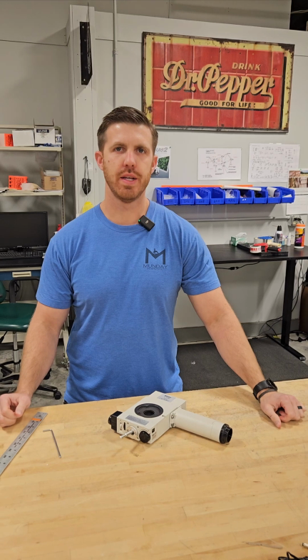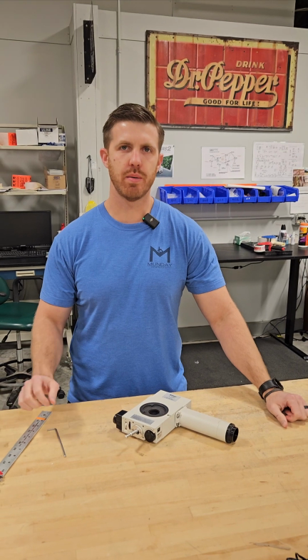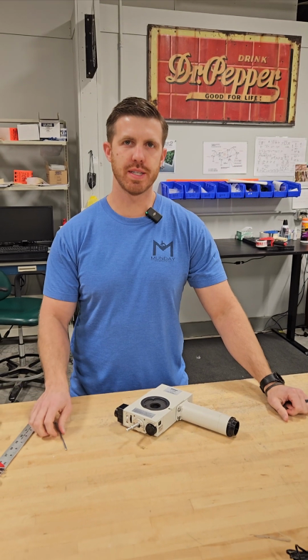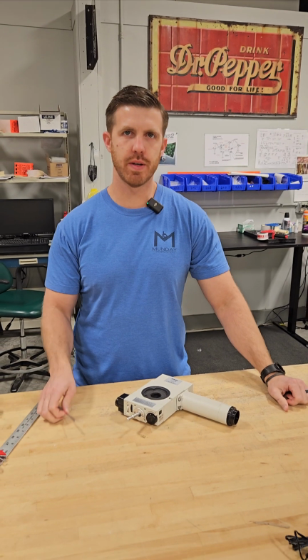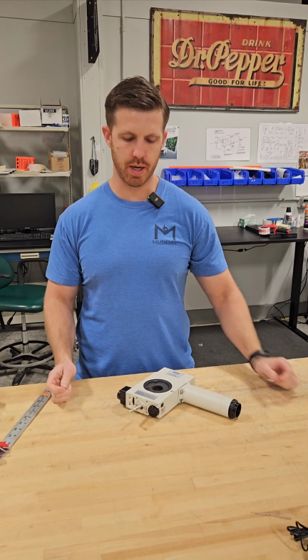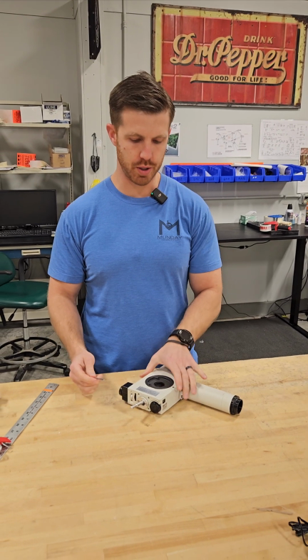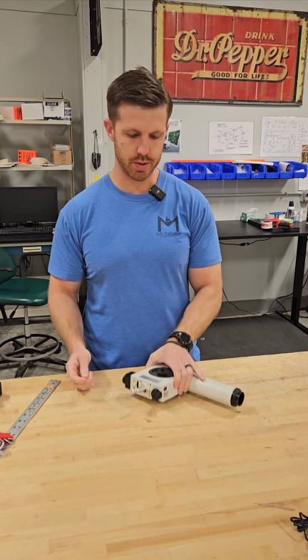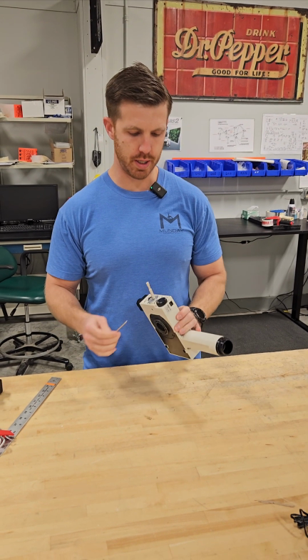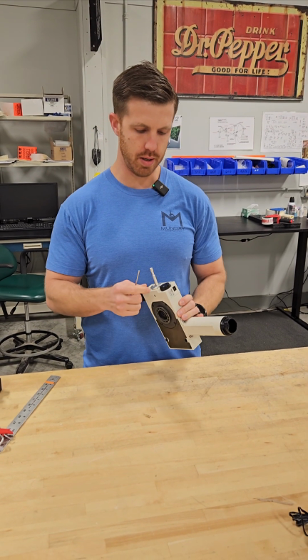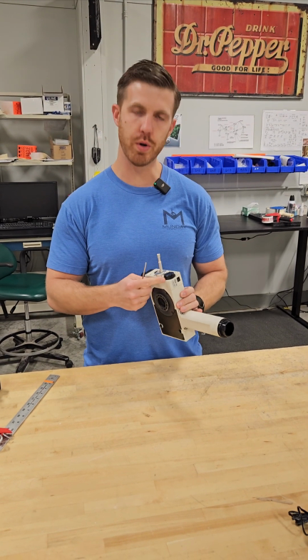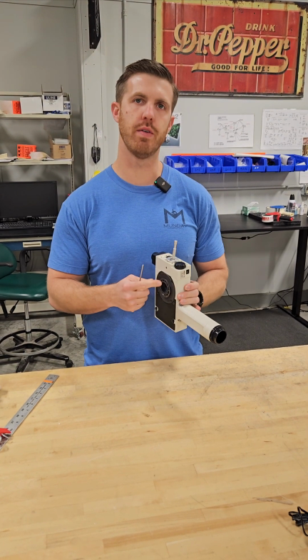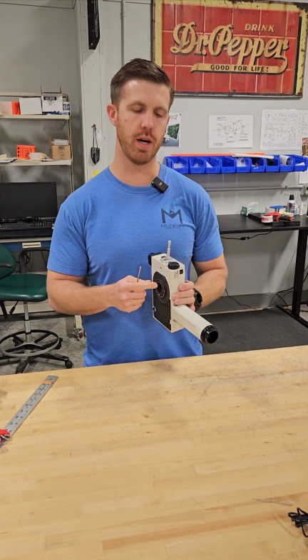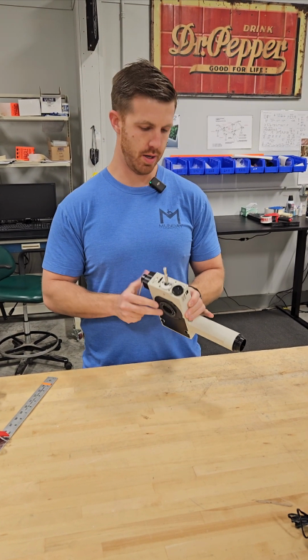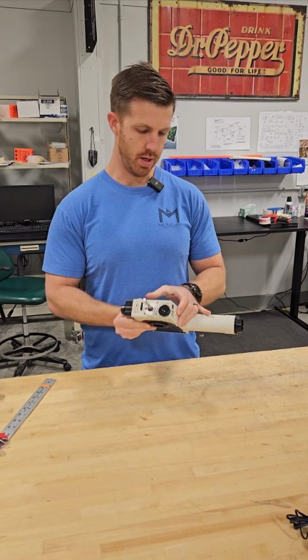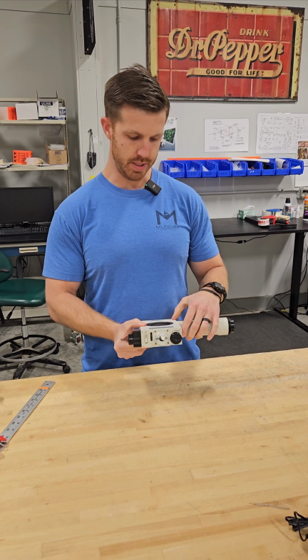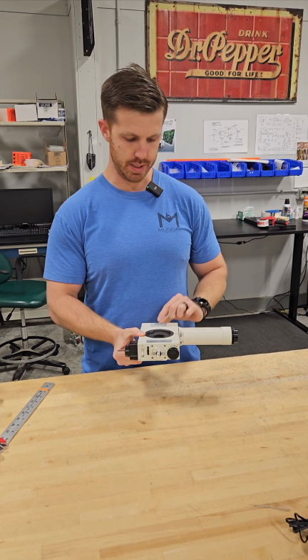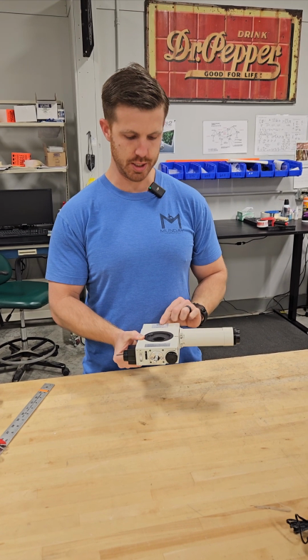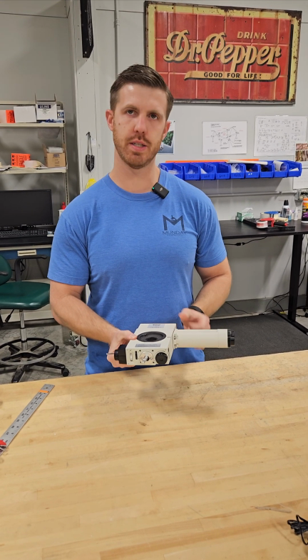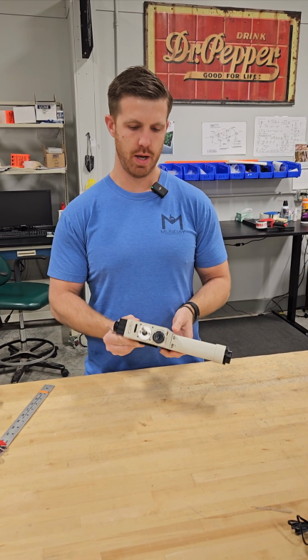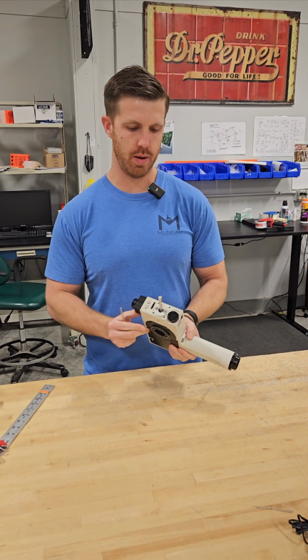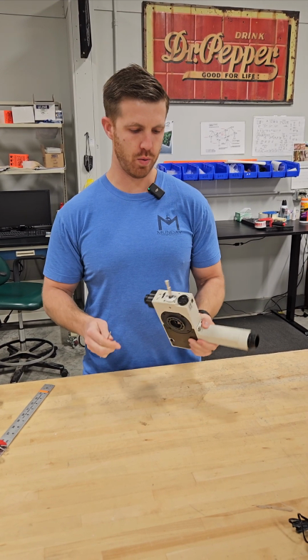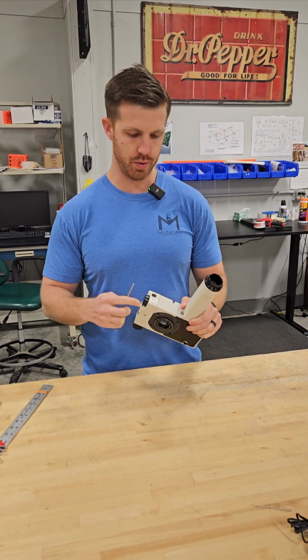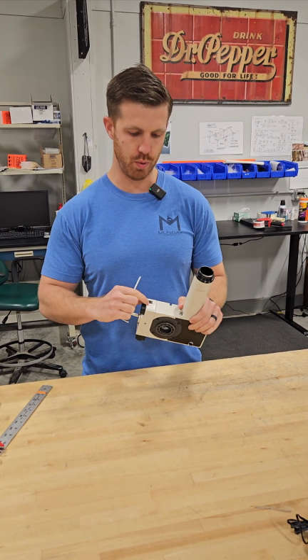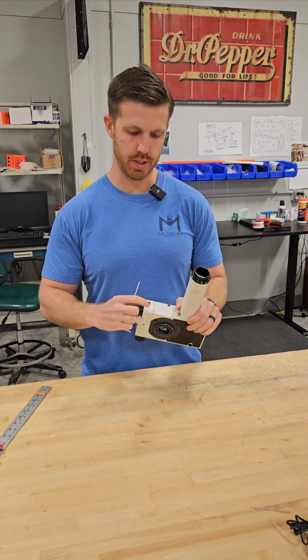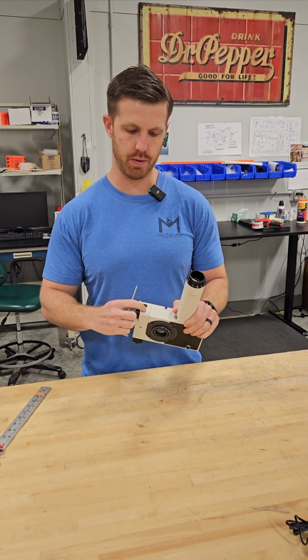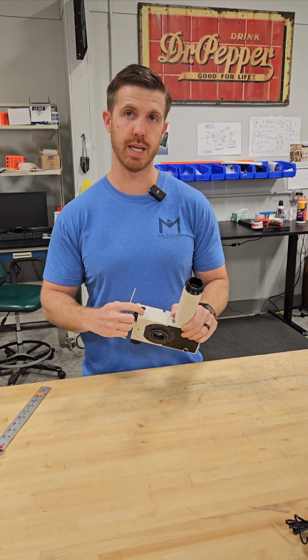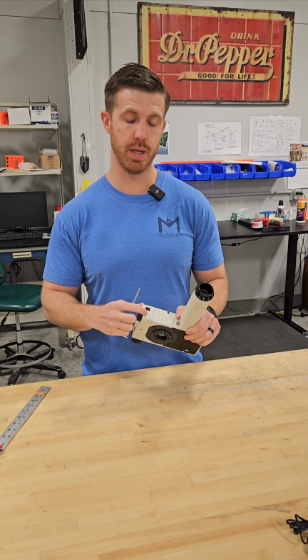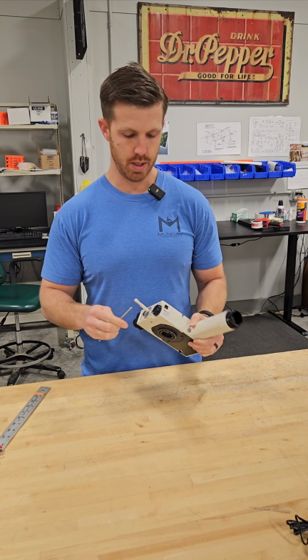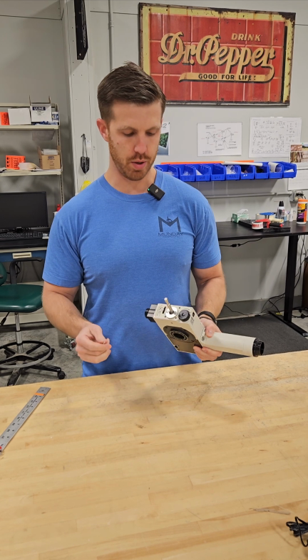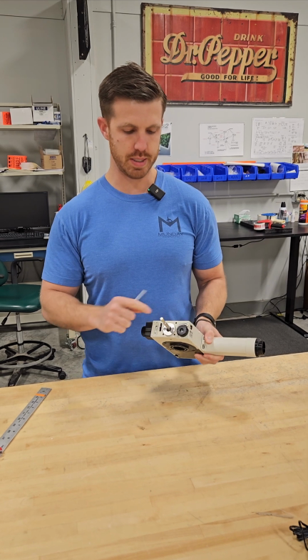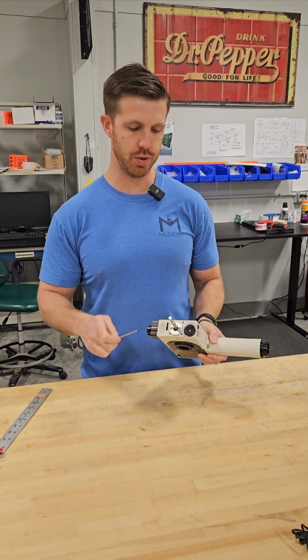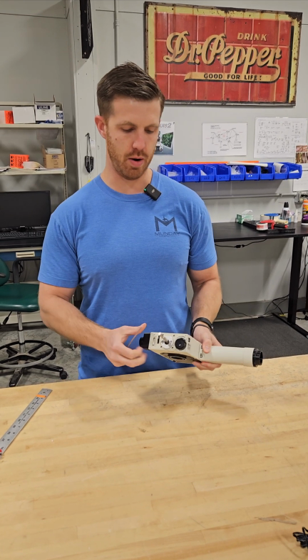Hey, this is Chad with Monday Scientific. Today we're going to show you how to take a pointer out of a Nikon. This is a THS and the pointer itself is a THP. What we're going to do is take this unit out.